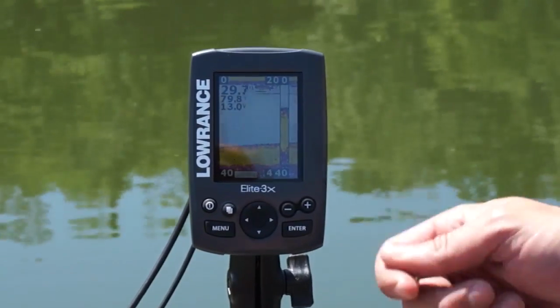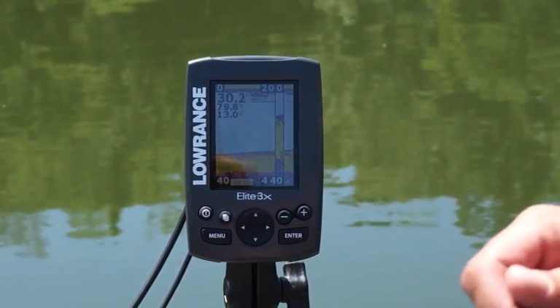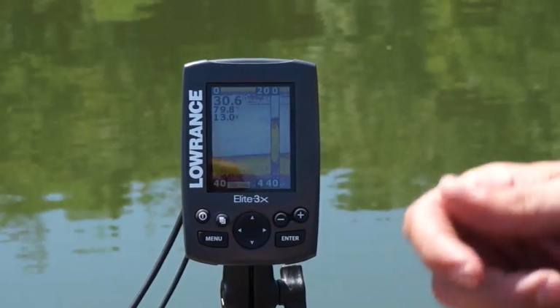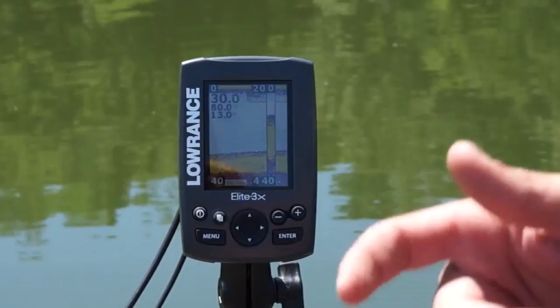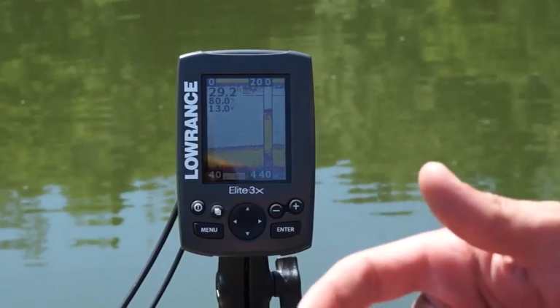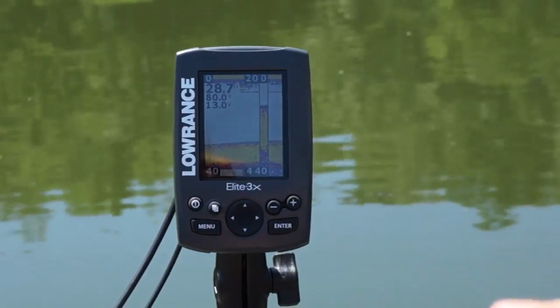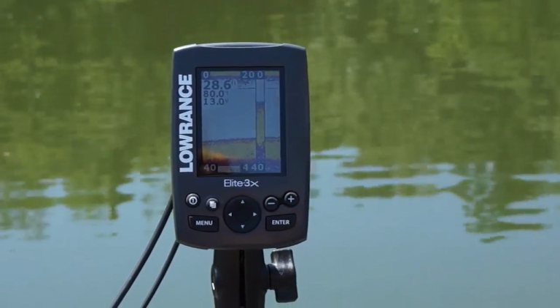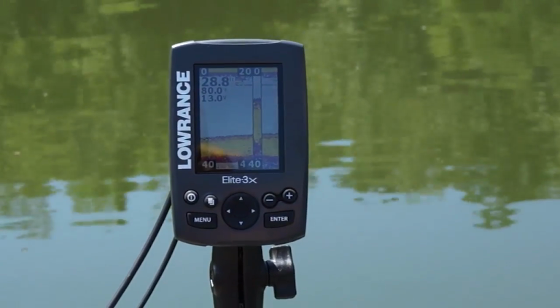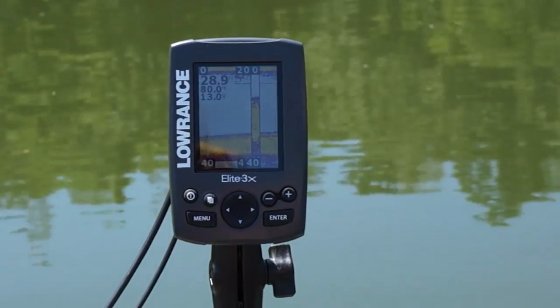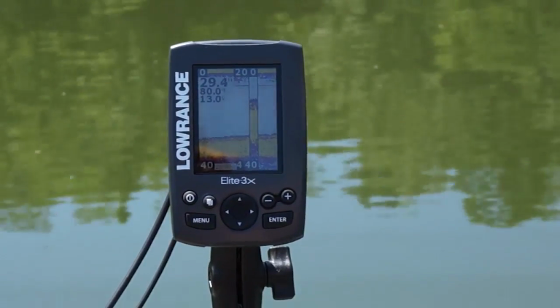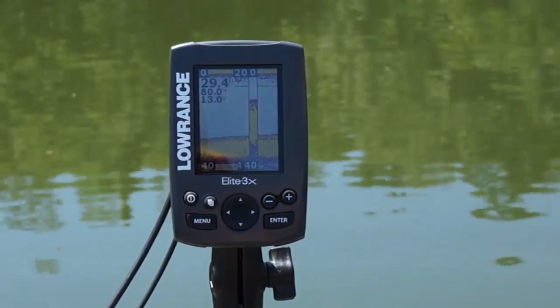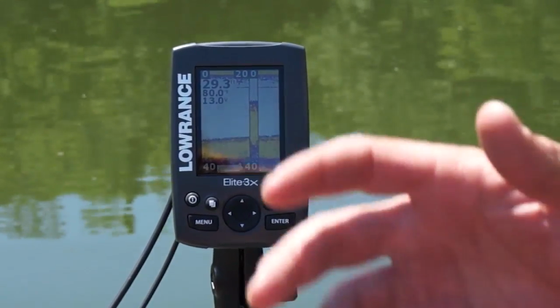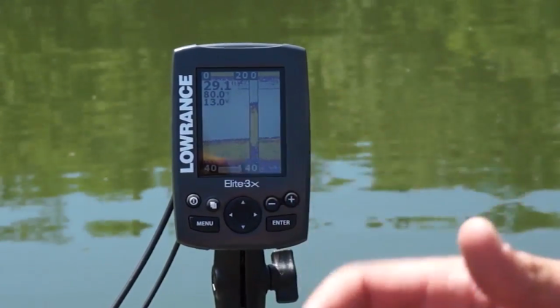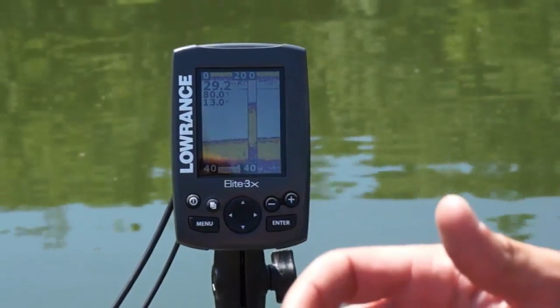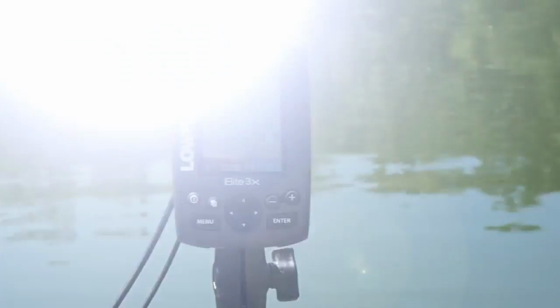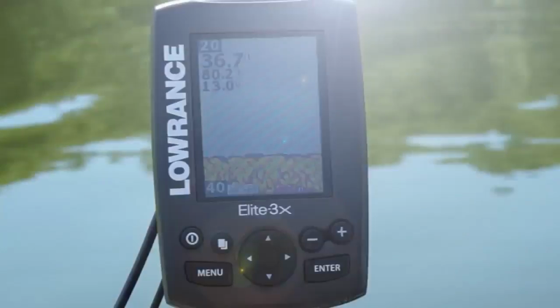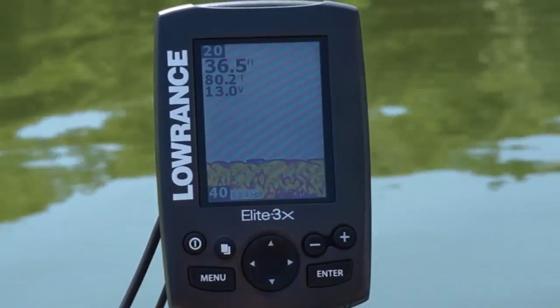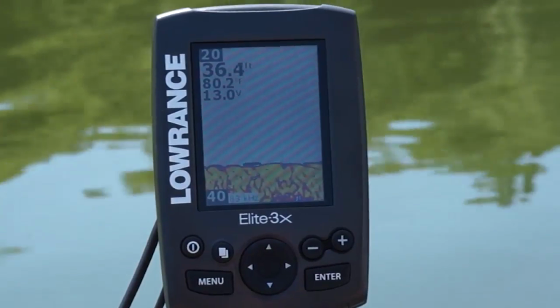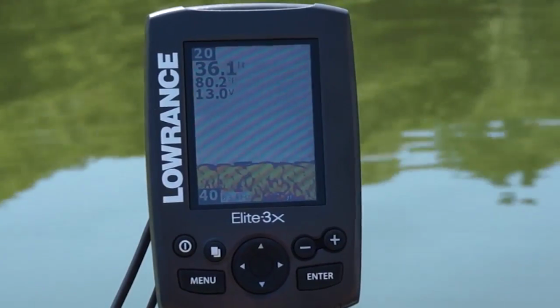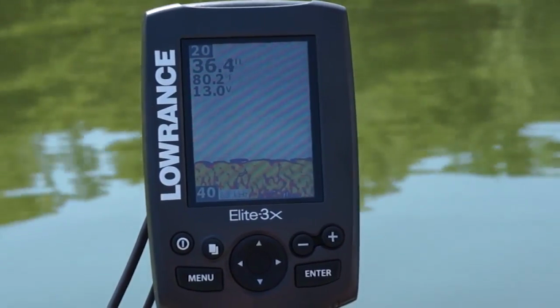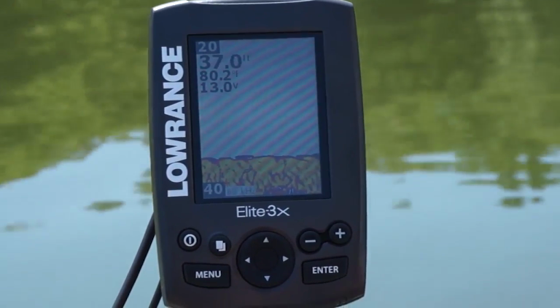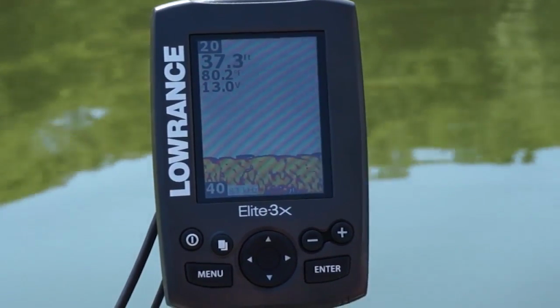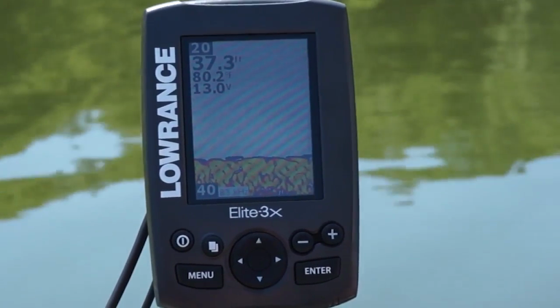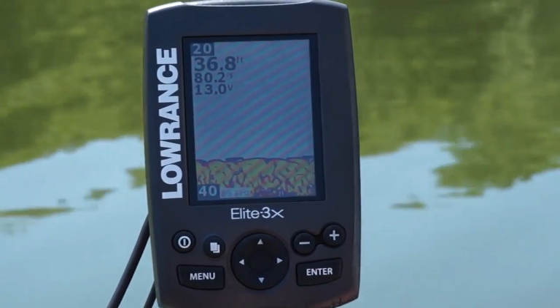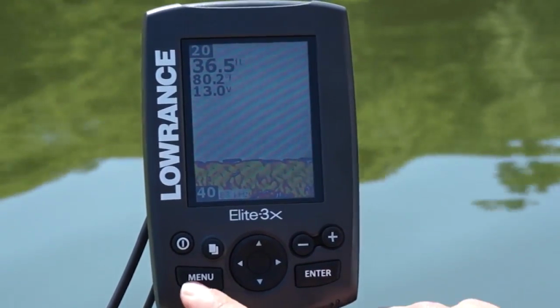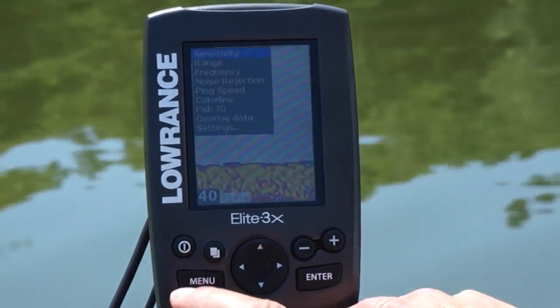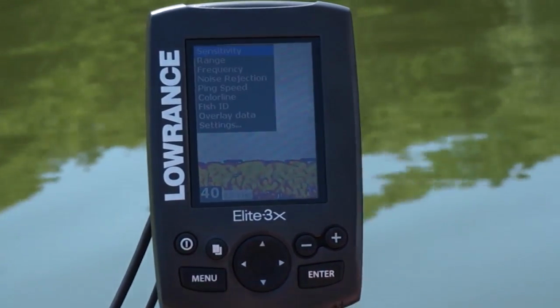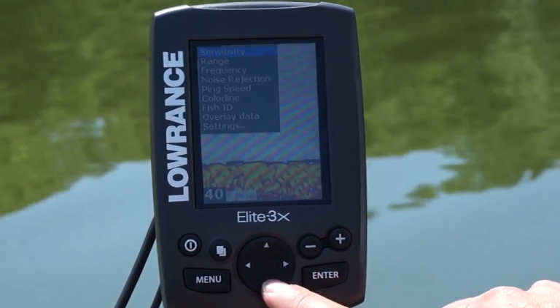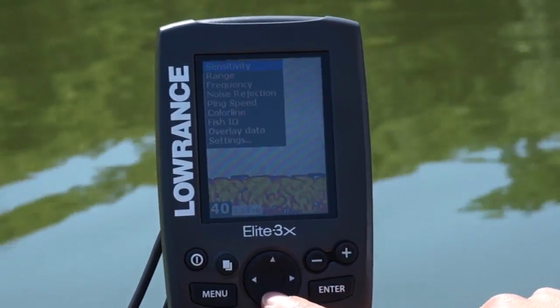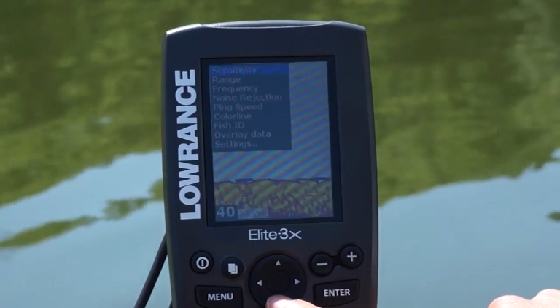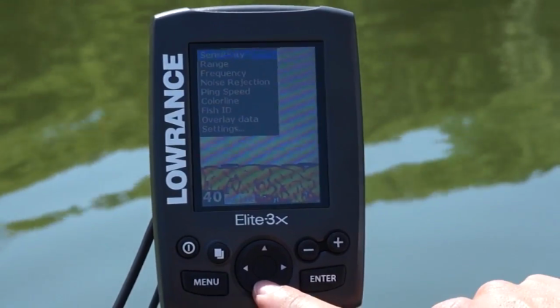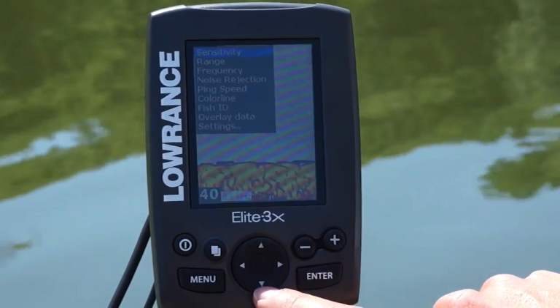Quick and easy direct access makes this unit easy for anybody to understand. Beyond the key feature direct access buttons, you have your menu that you can navigate with the cursor pad.